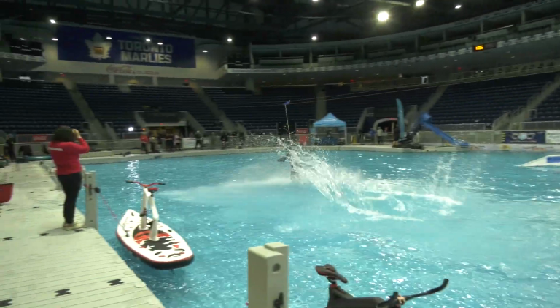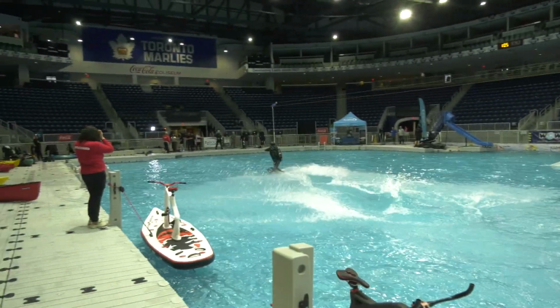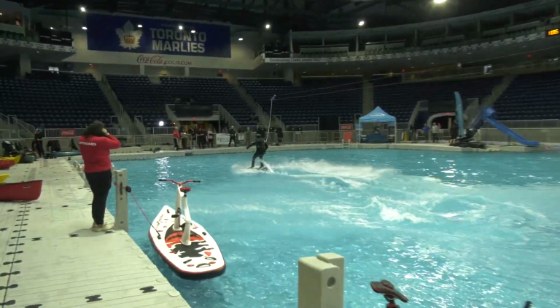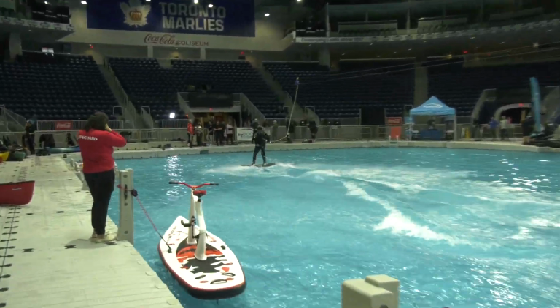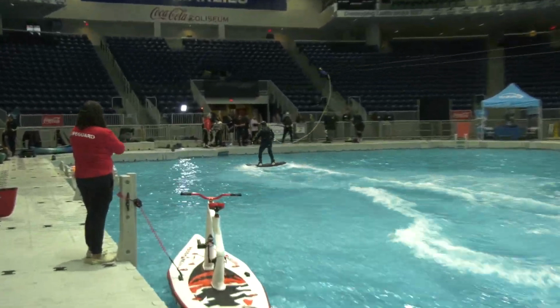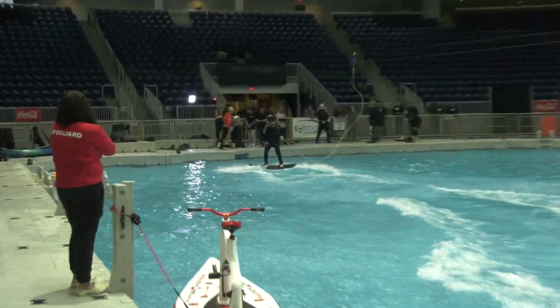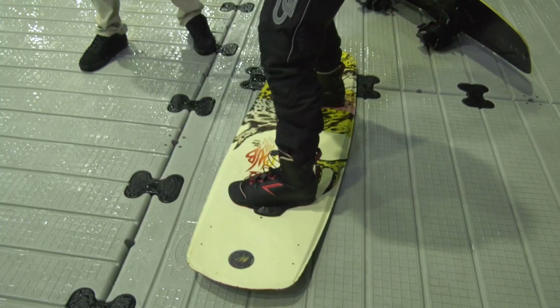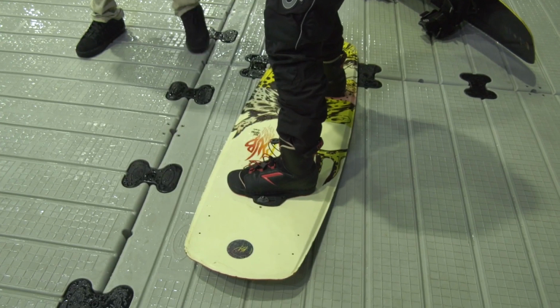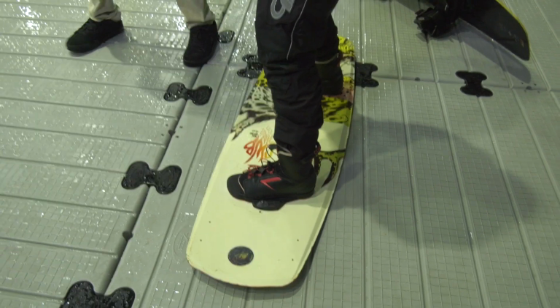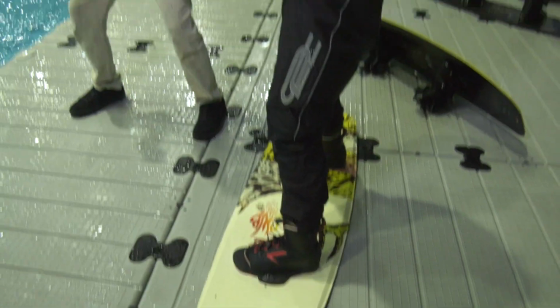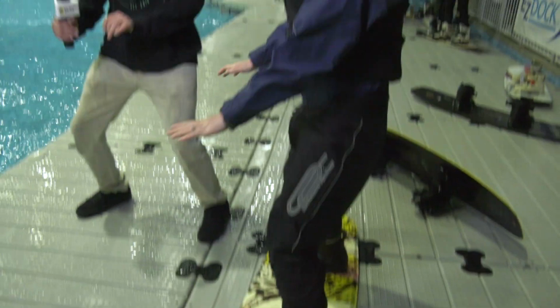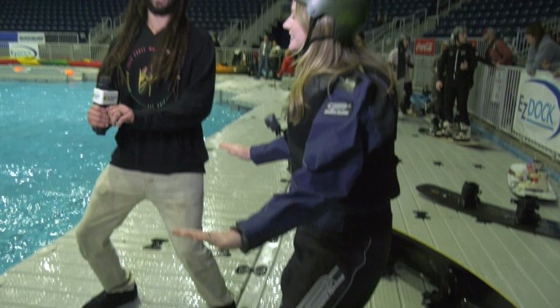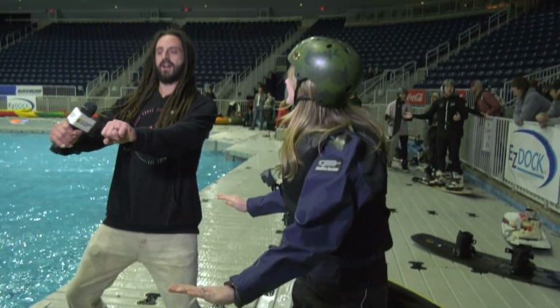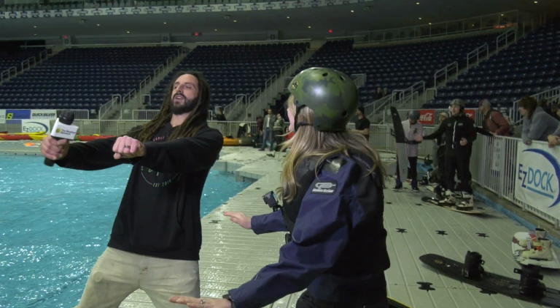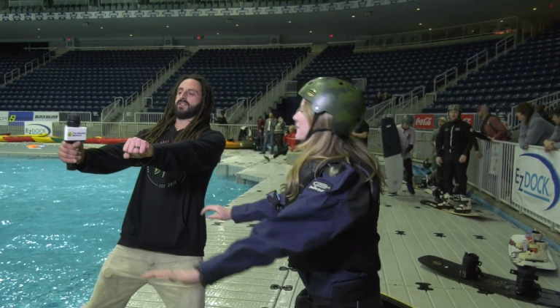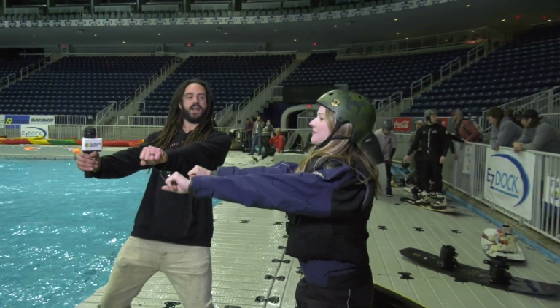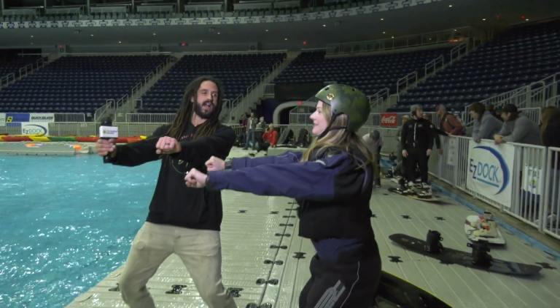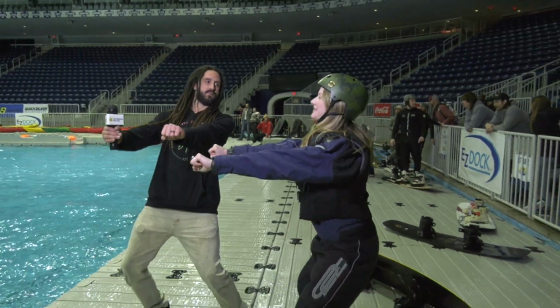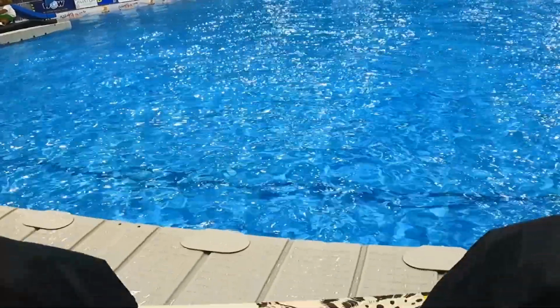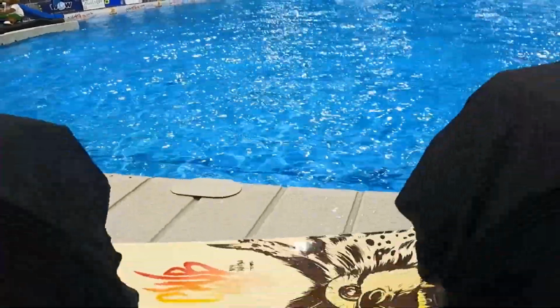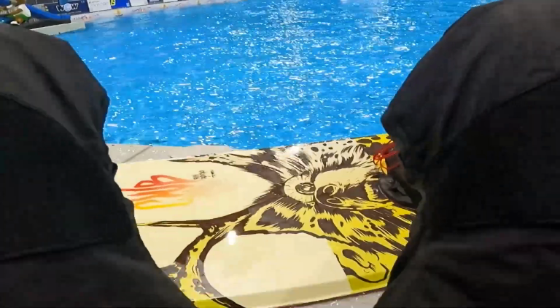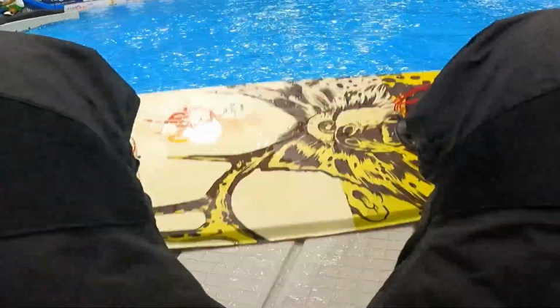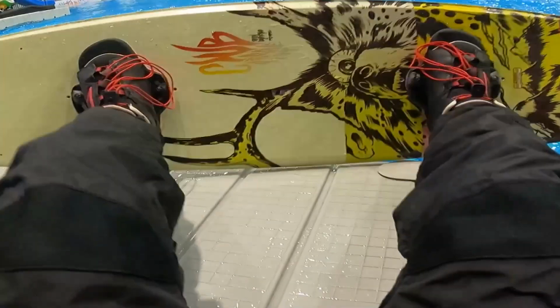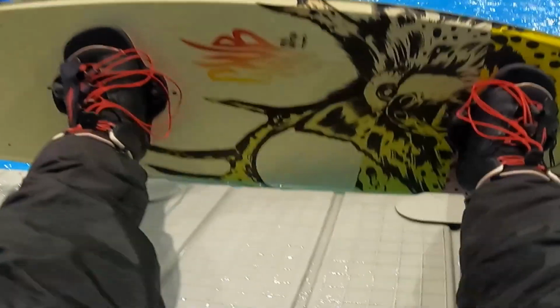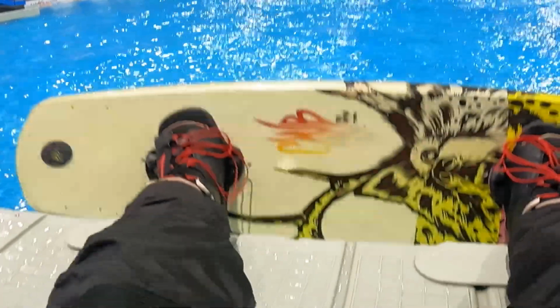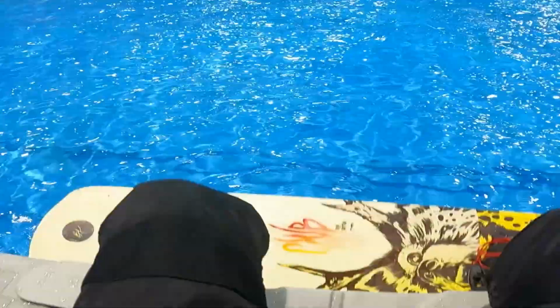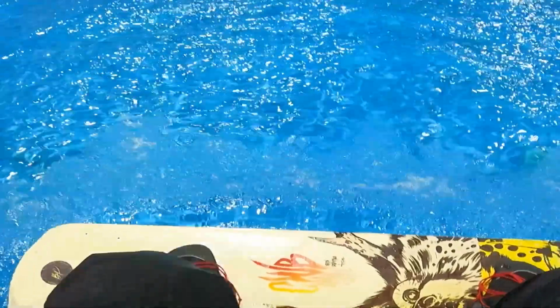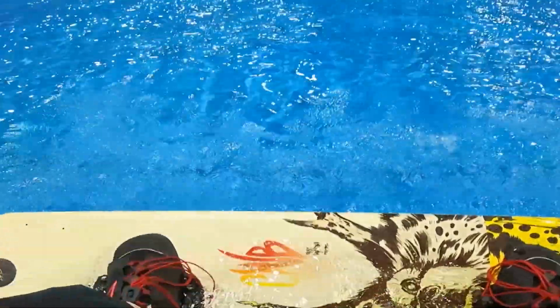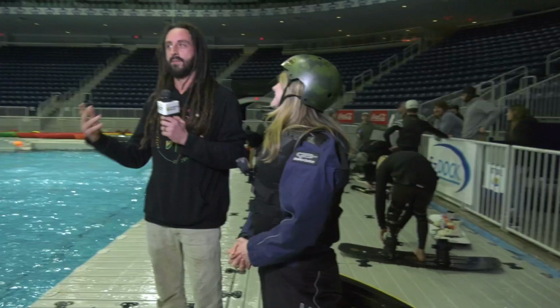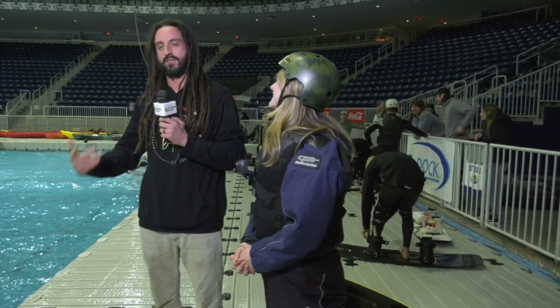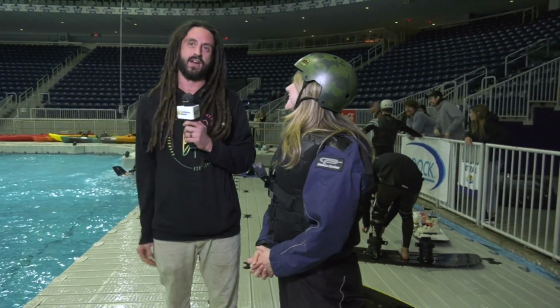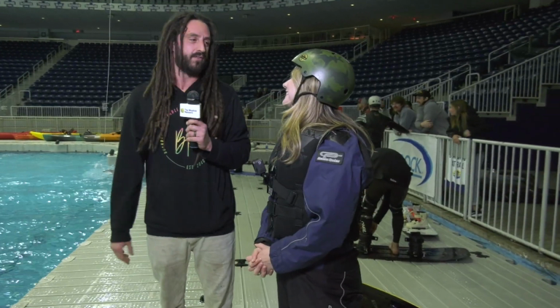So when you're wakeboarding there's three main things you're always doing: knees are gonna always be bent, arms are always out straight, and your head's up. I was asking you what foot forward you are — your left foot forward, so we're gonna put it in front of our left foot.